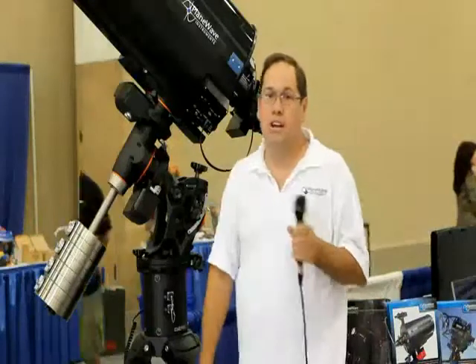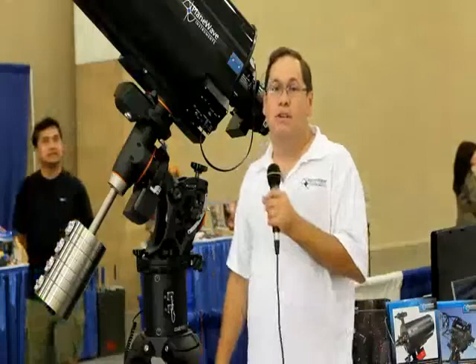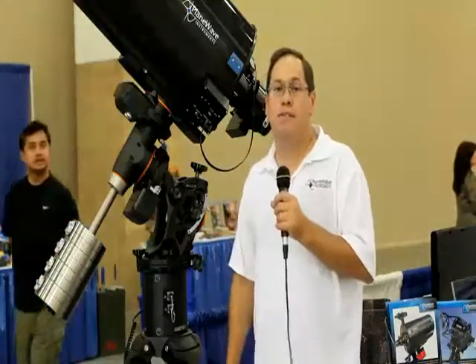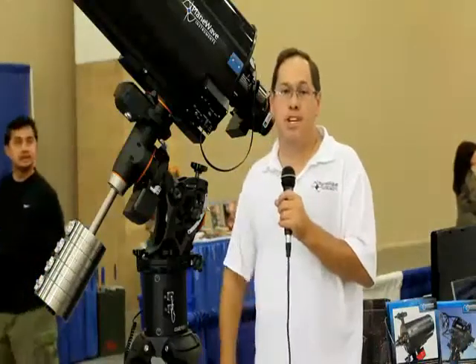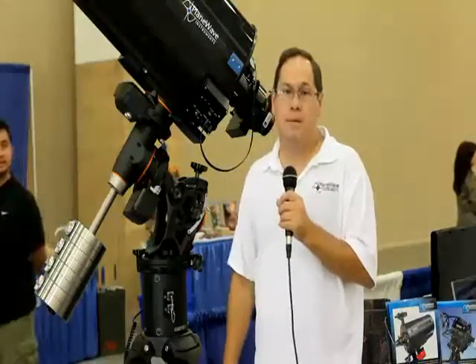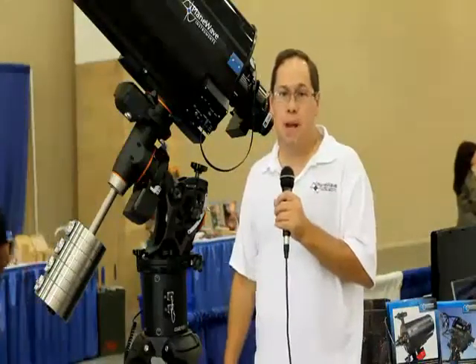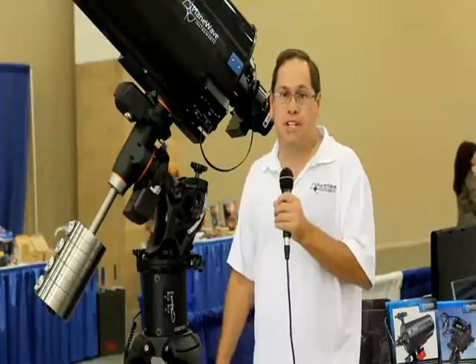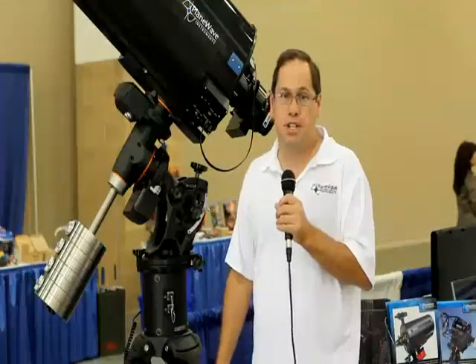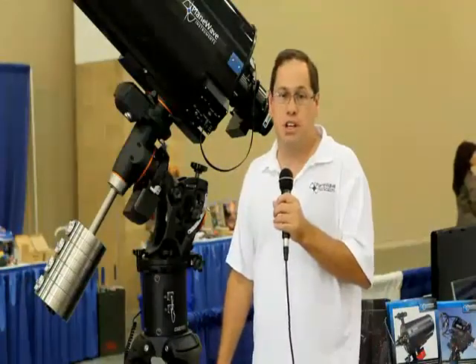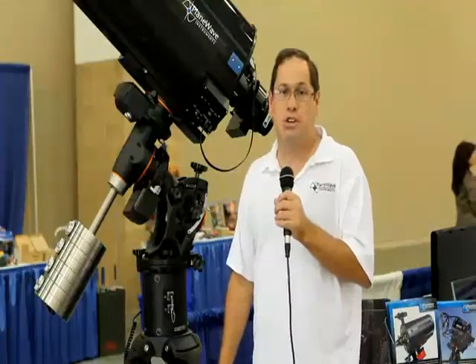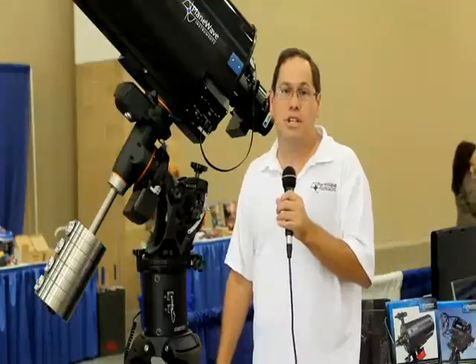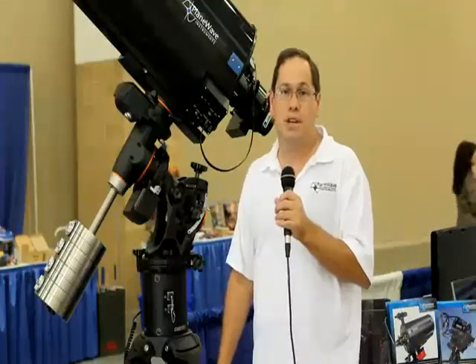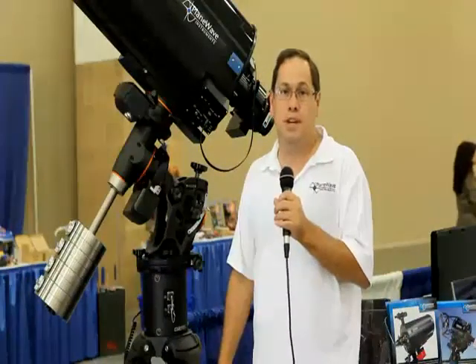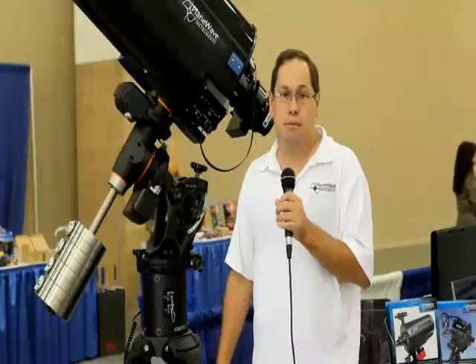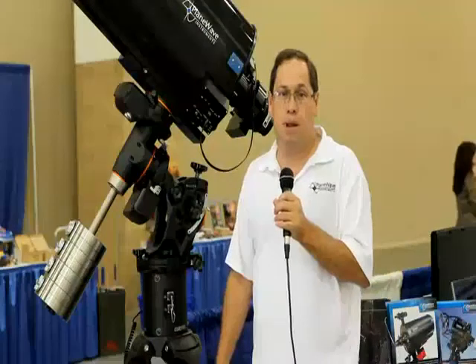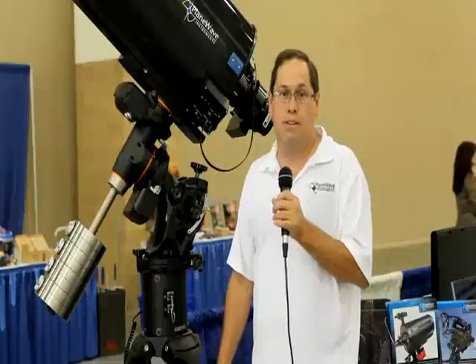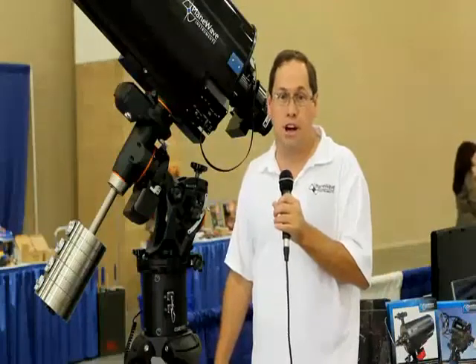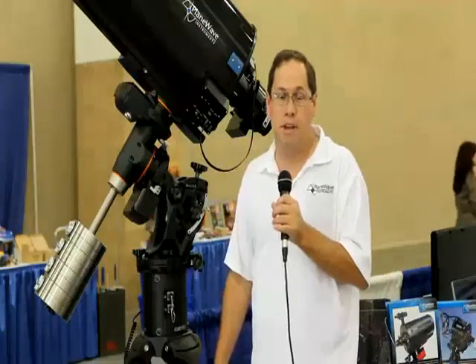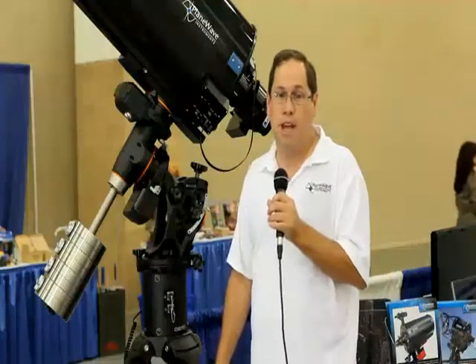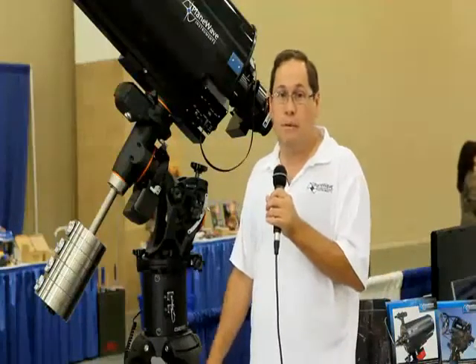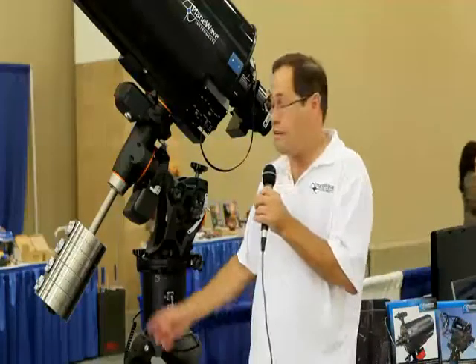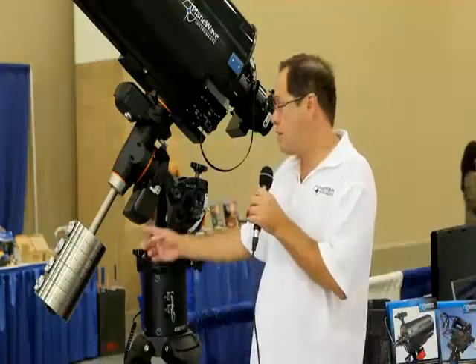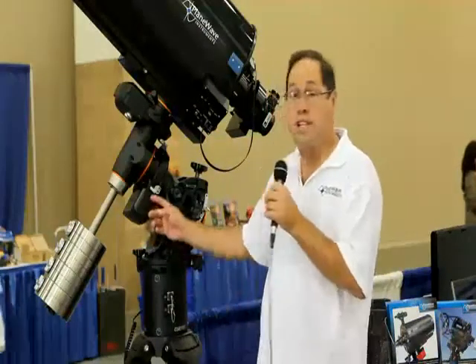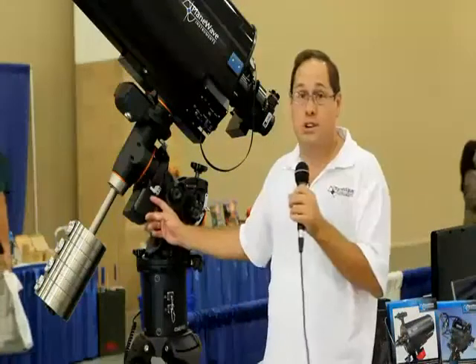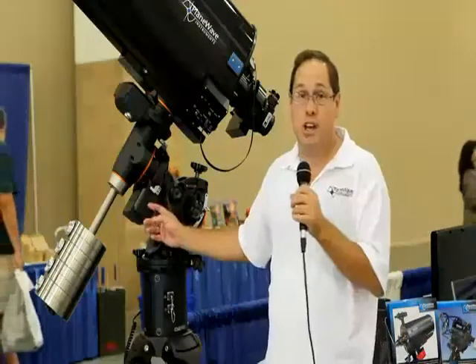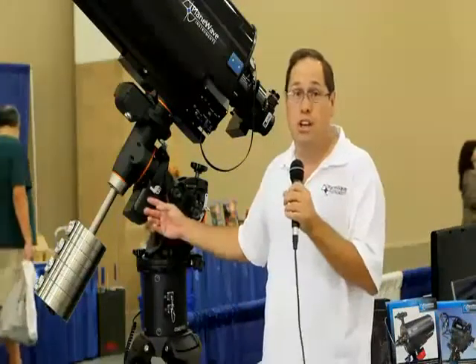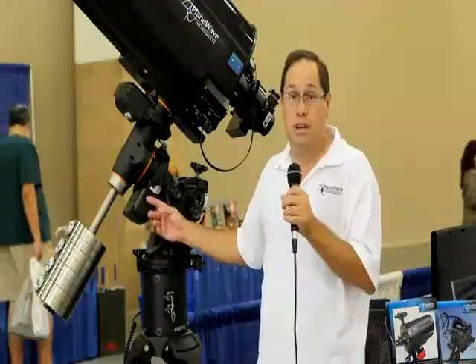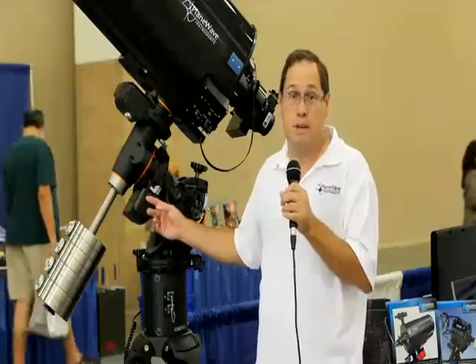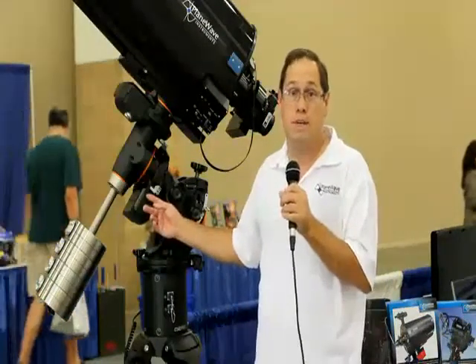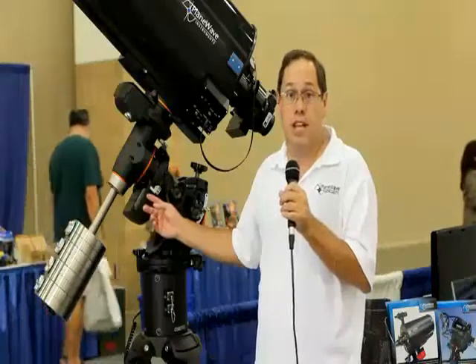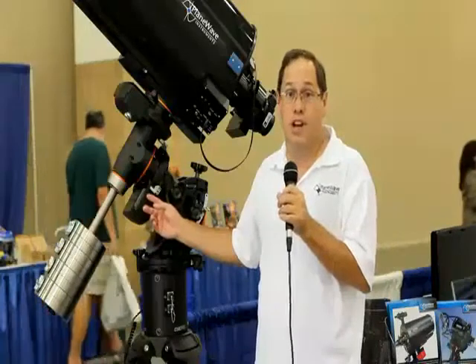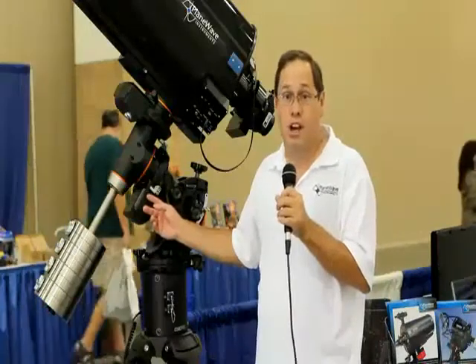For more information about PlaneWave Instruments, go to www.planewave.com, and for more information about Celestron, go to www.celestron.com.